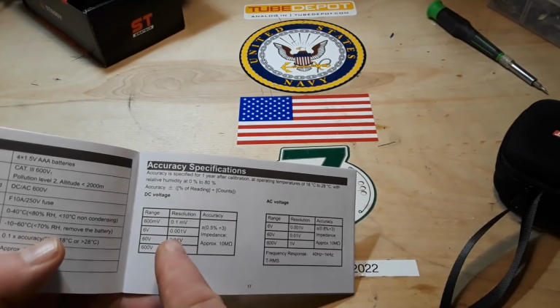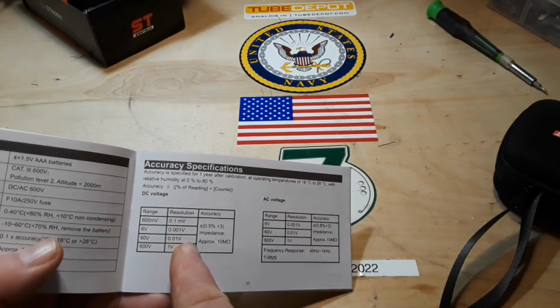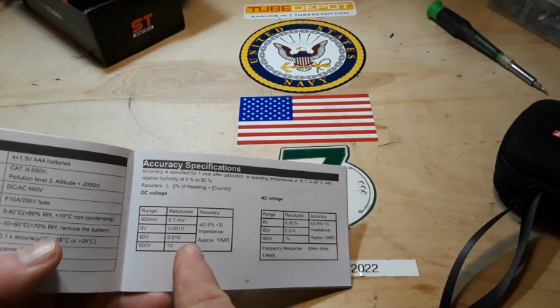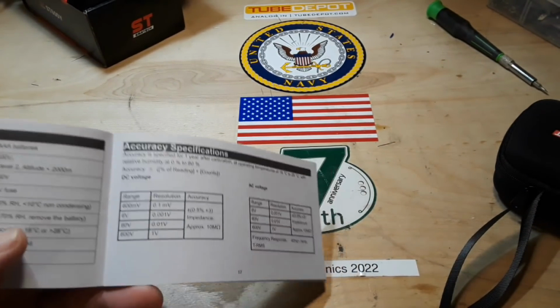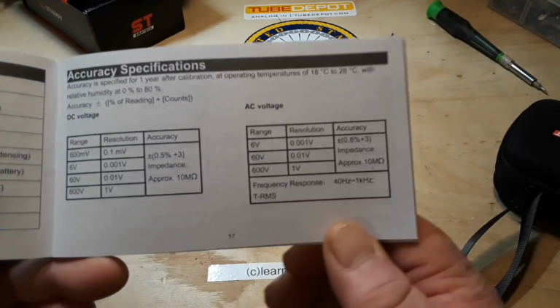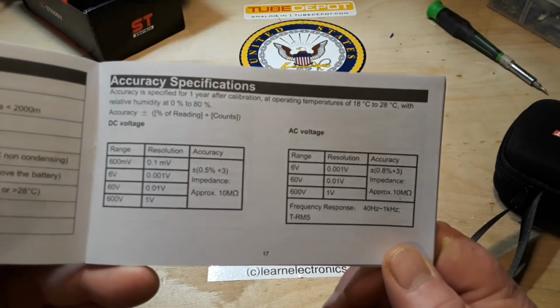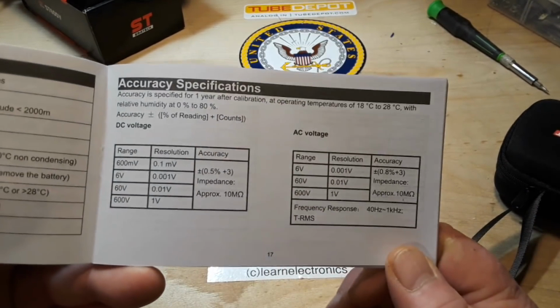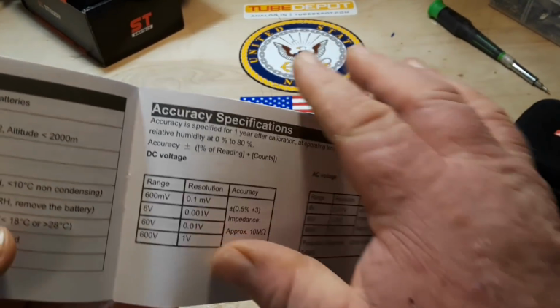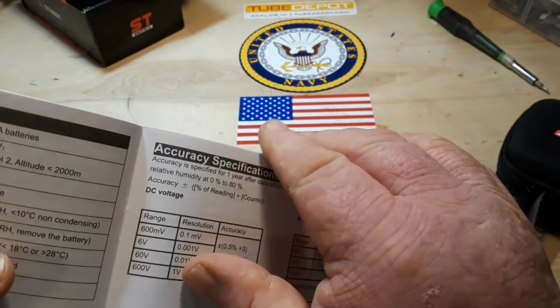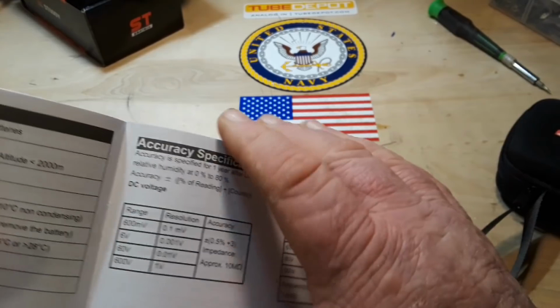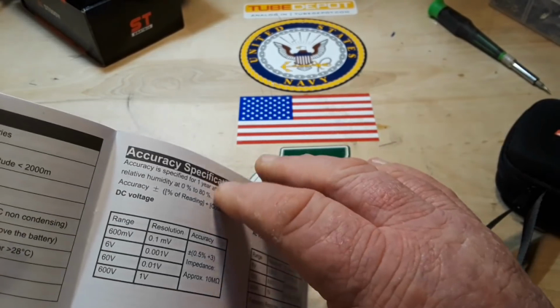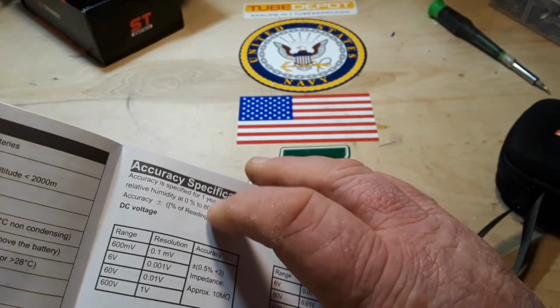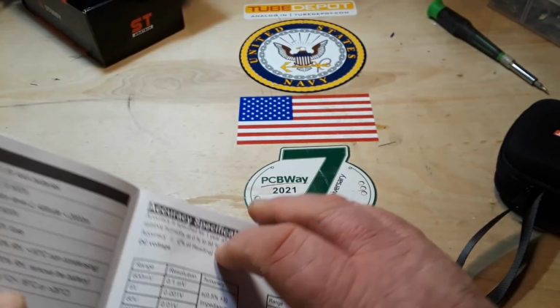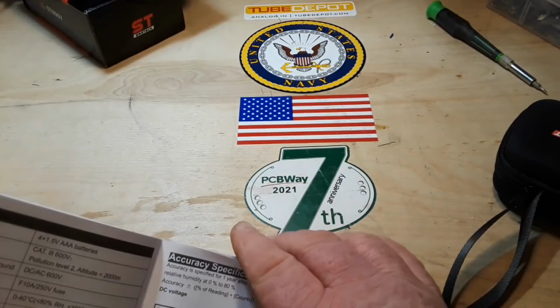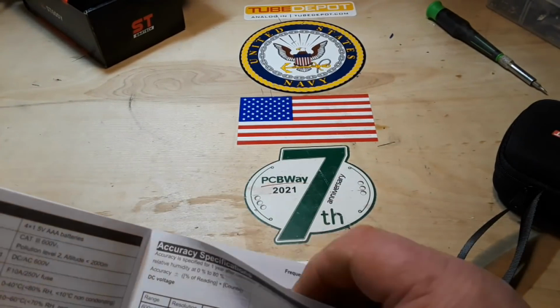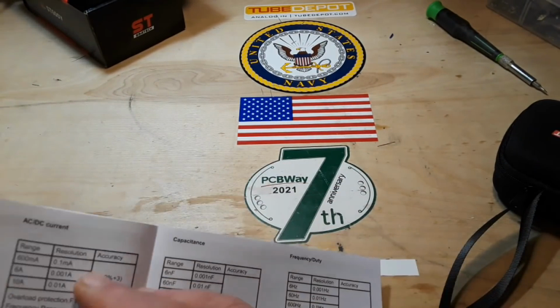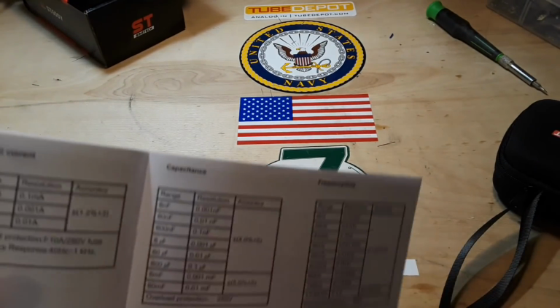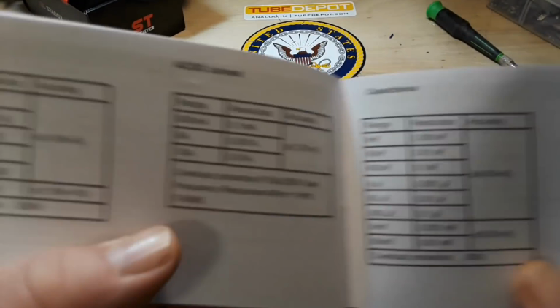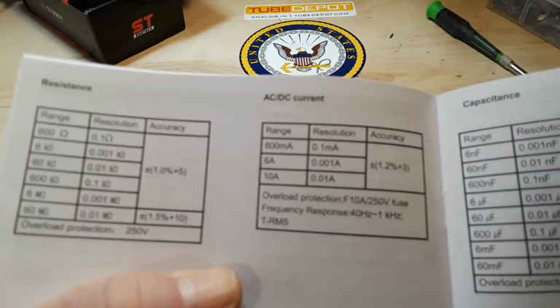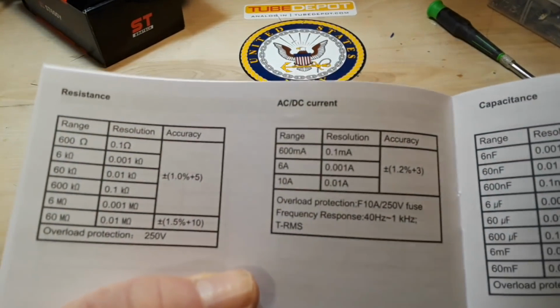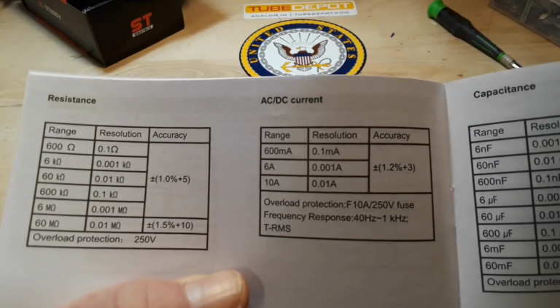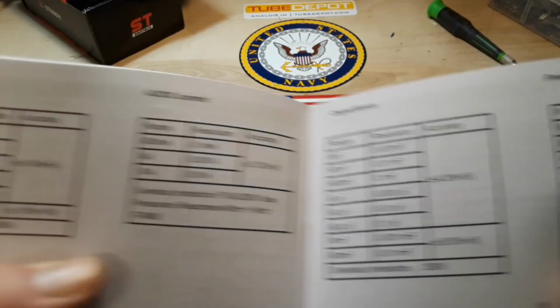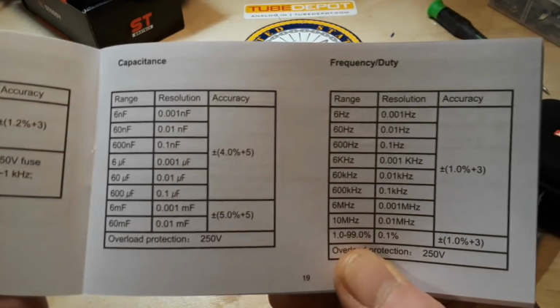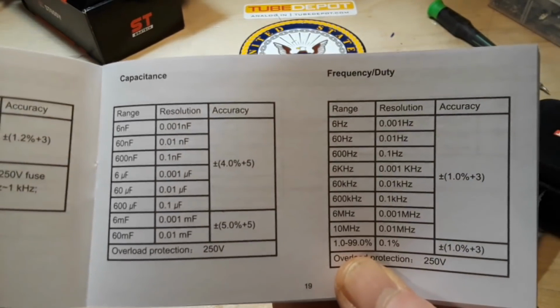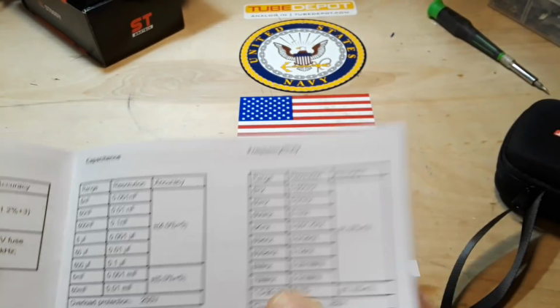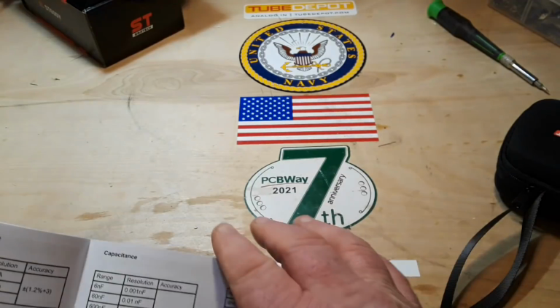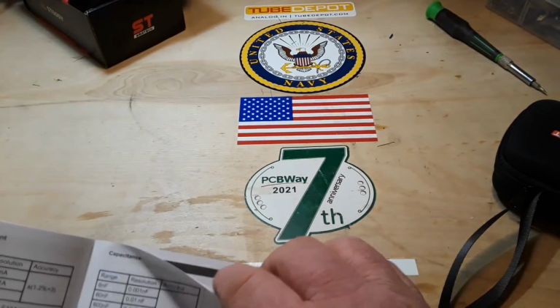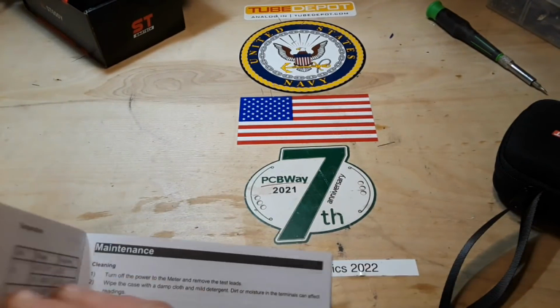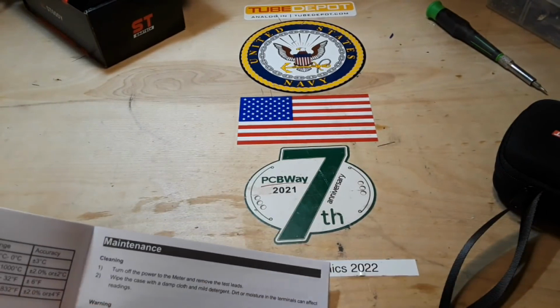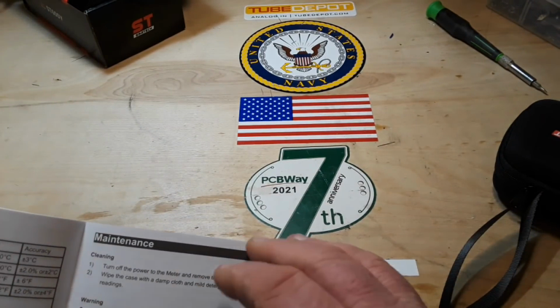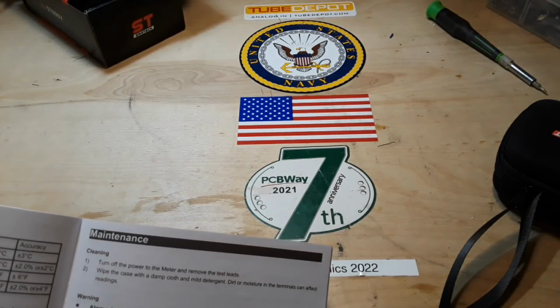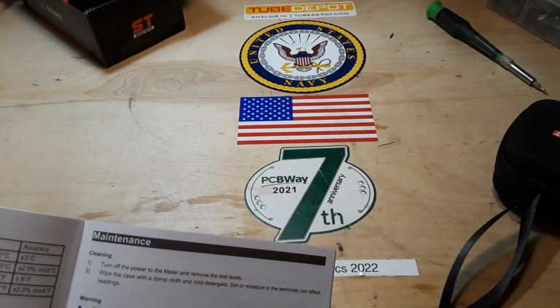Accuracy specifications — I'm just going to go through these here and you can pause the video and check them out at your leisure.